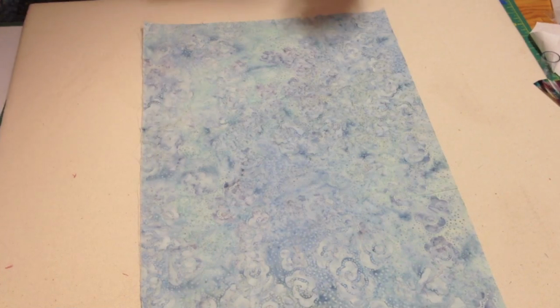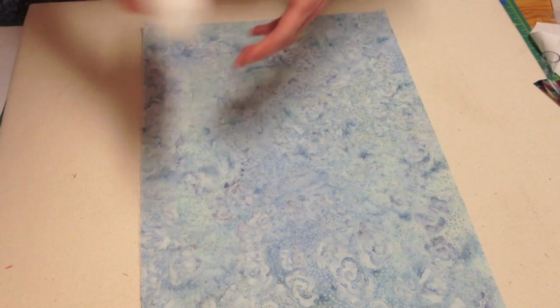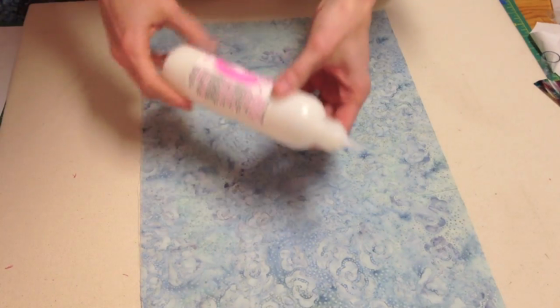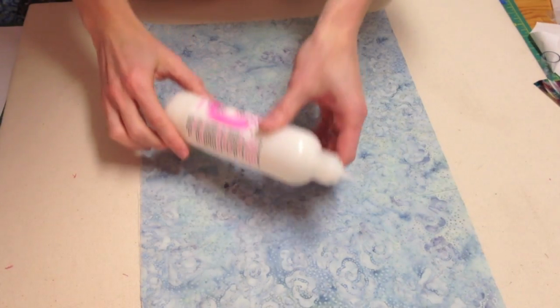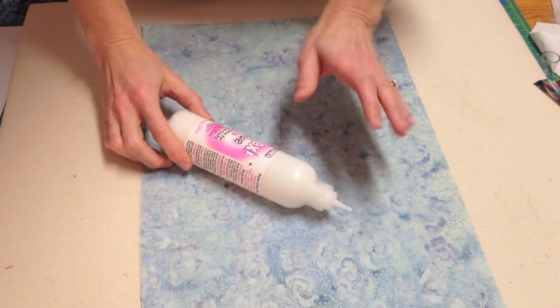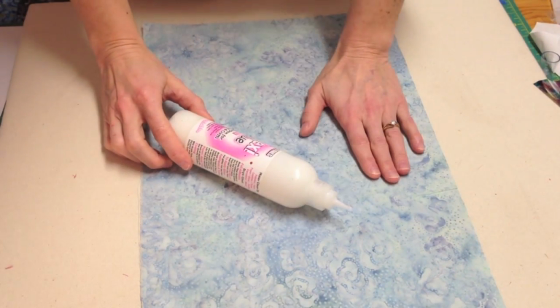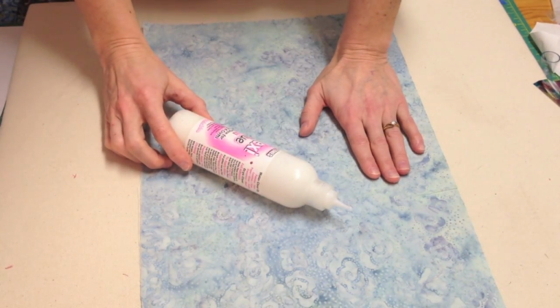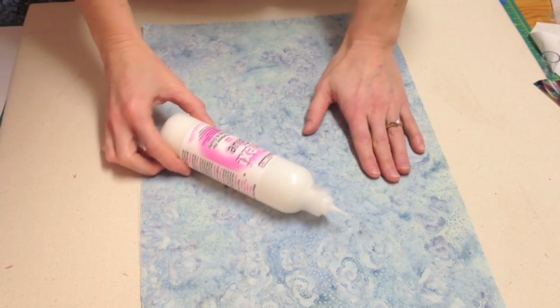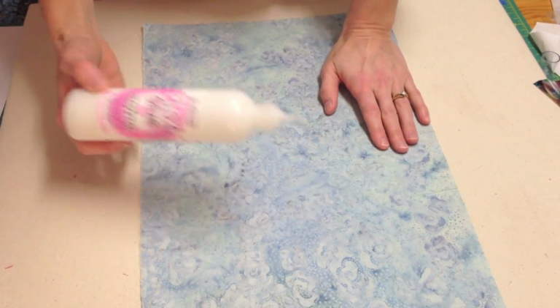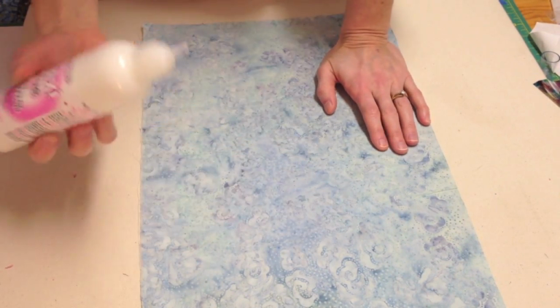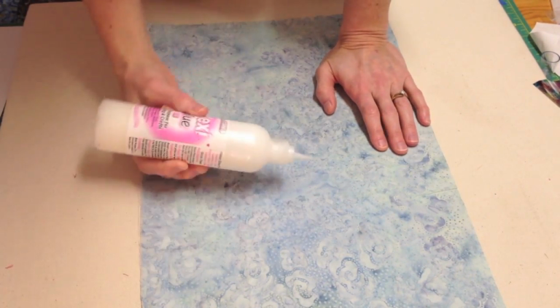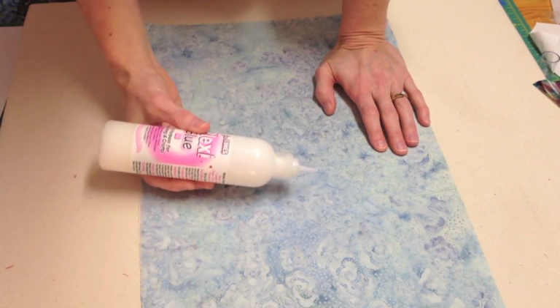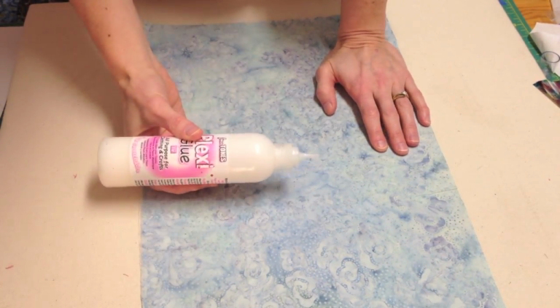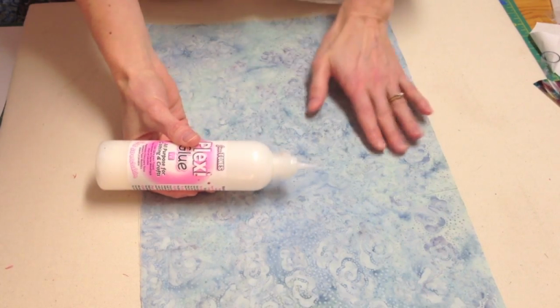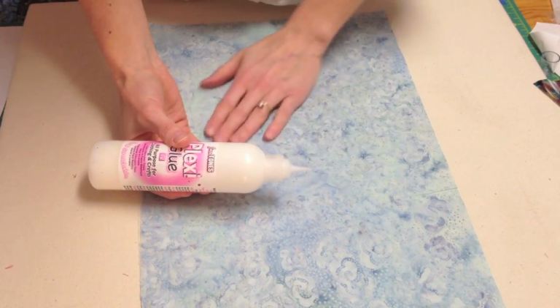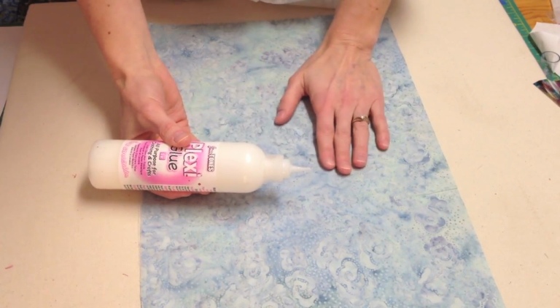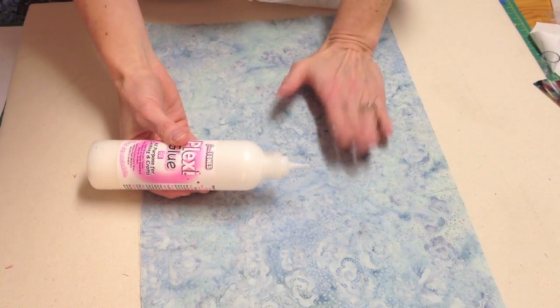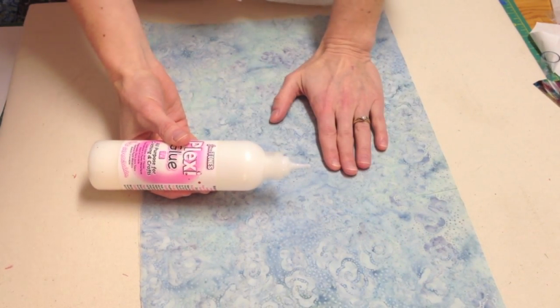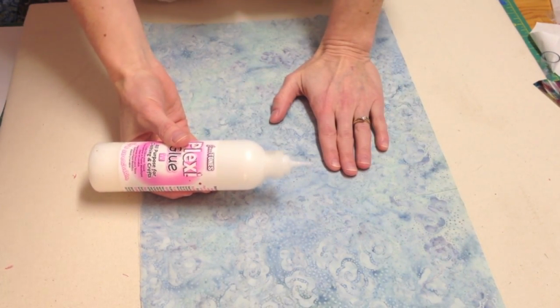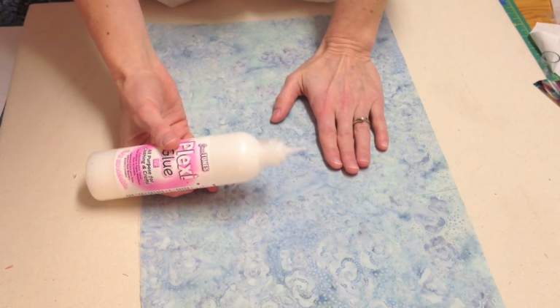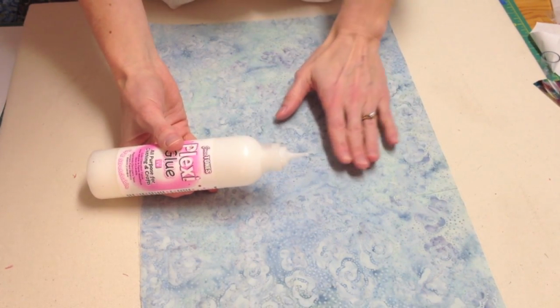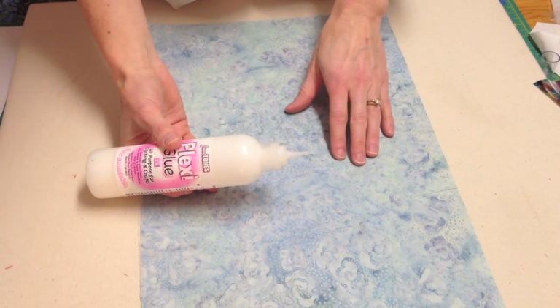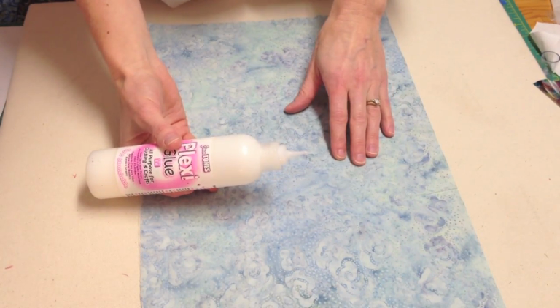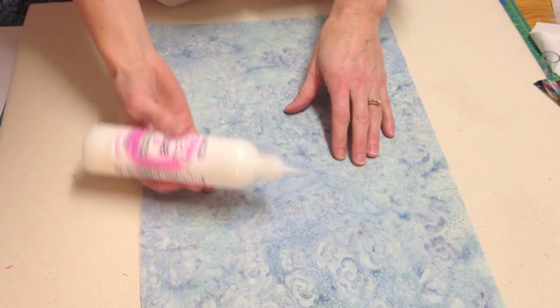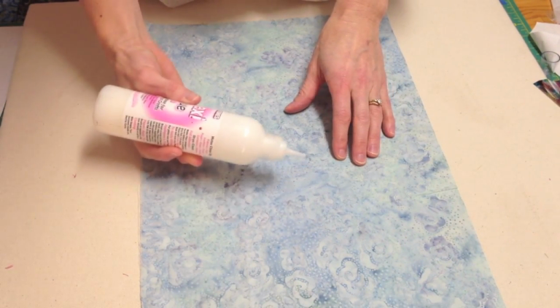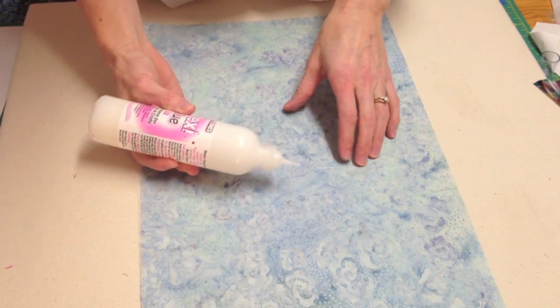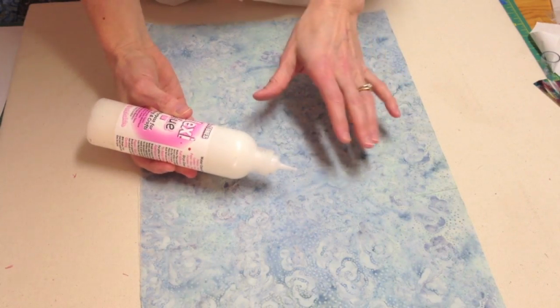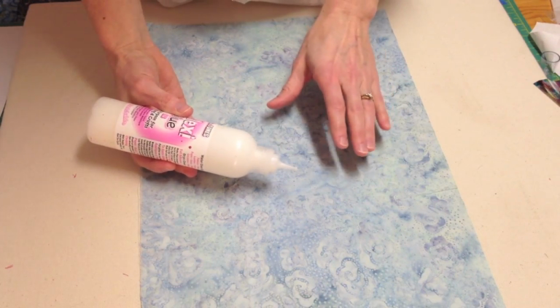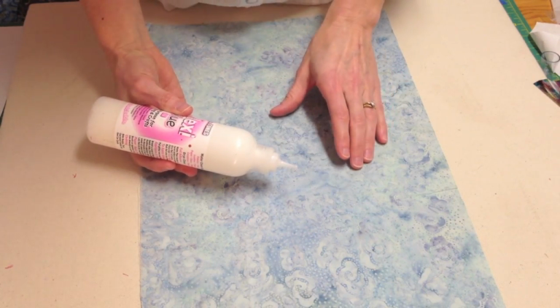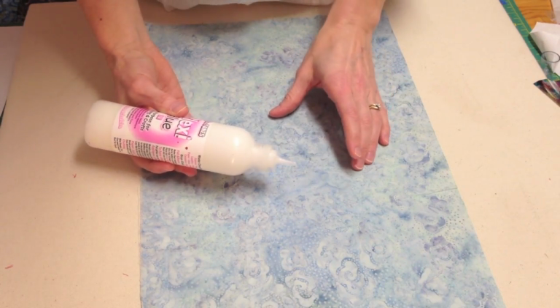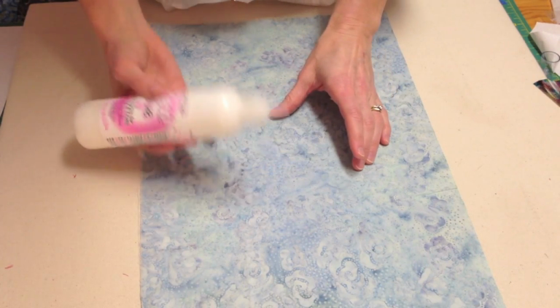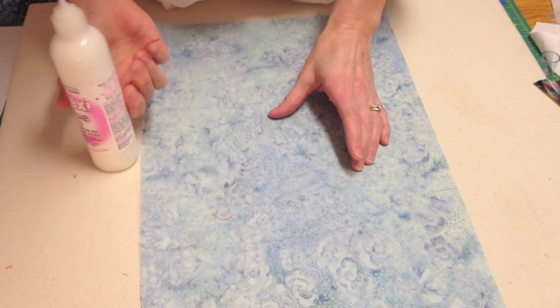The first technique is to use the glue straight from the bottle. If you're working with kids you can draw pictures, write their names, or do fun applications right on the fabric. But I prefer to stay away from the thick beaded line of the glue with the old puffy paint effect, so here are a few different techniques.